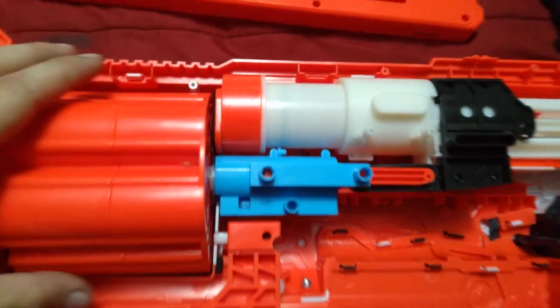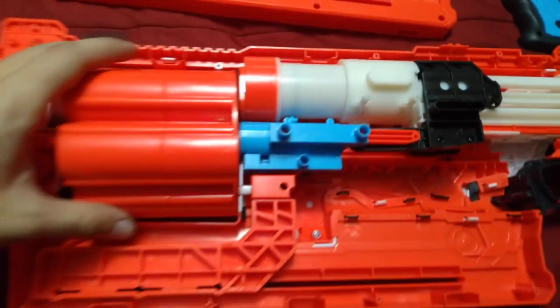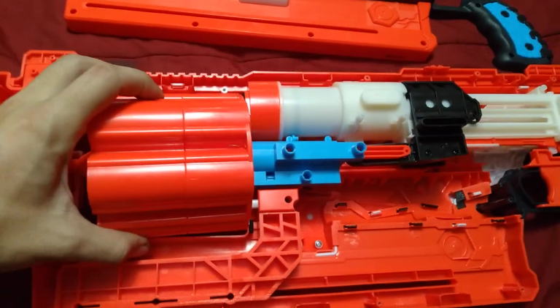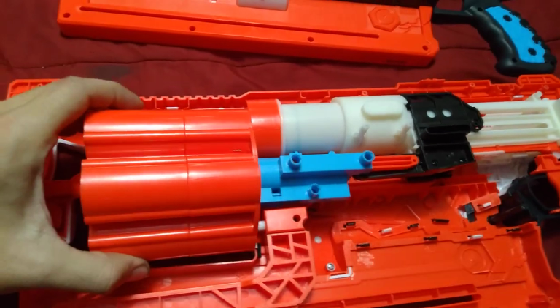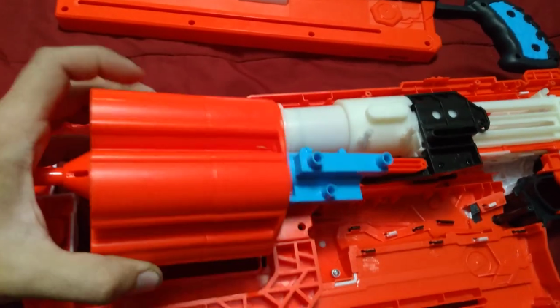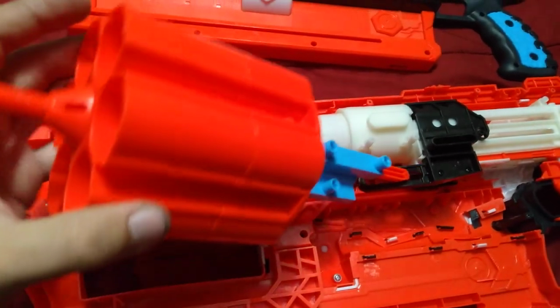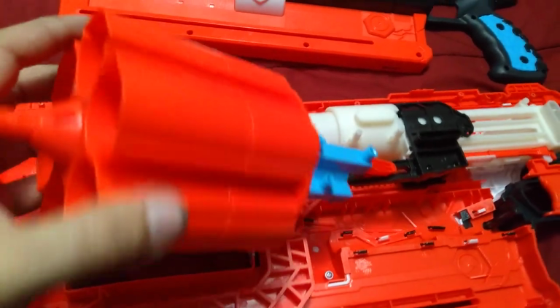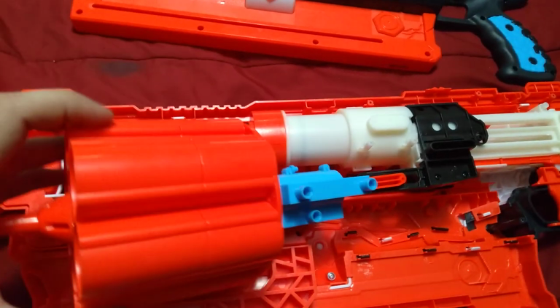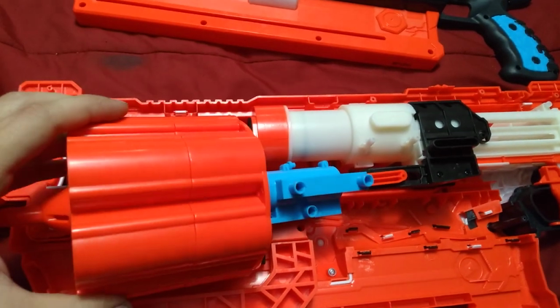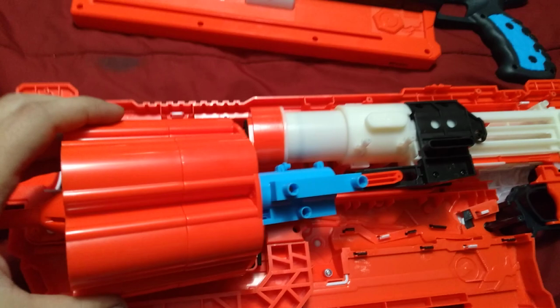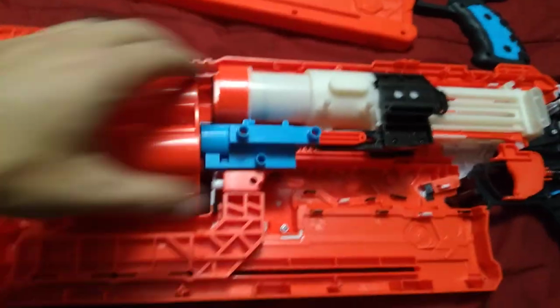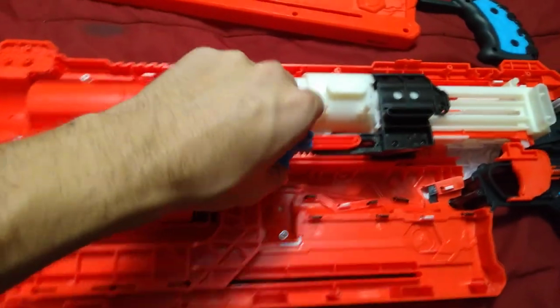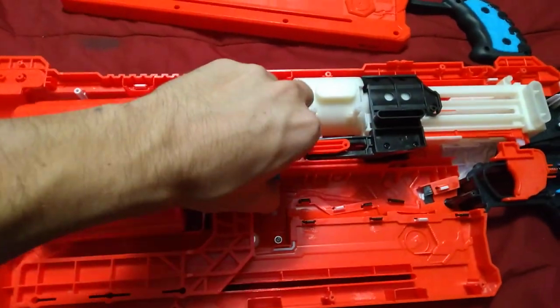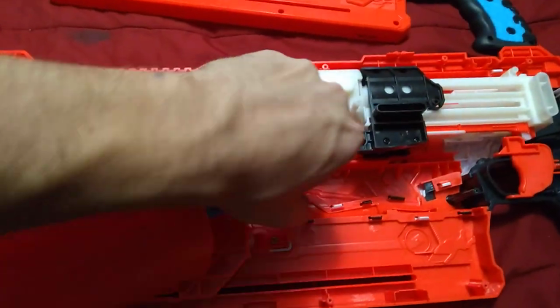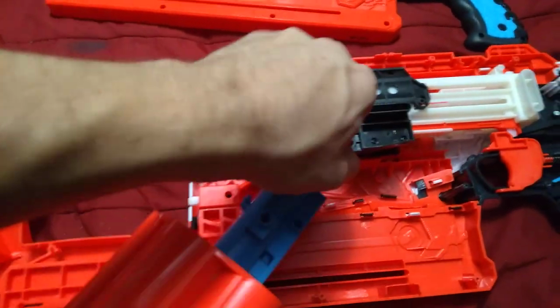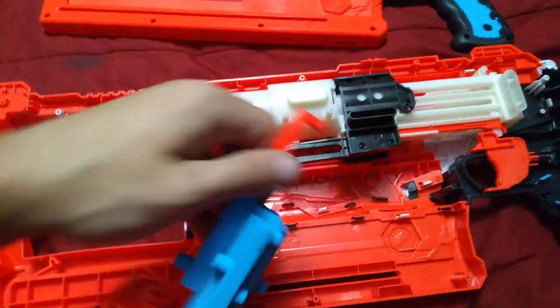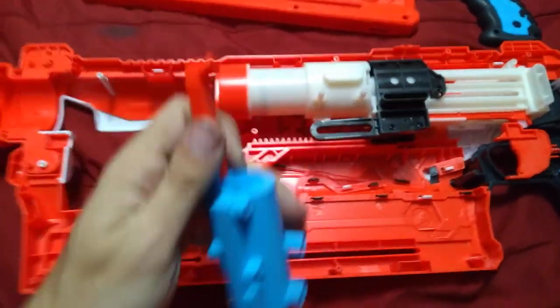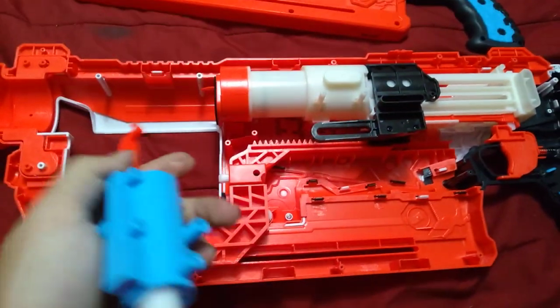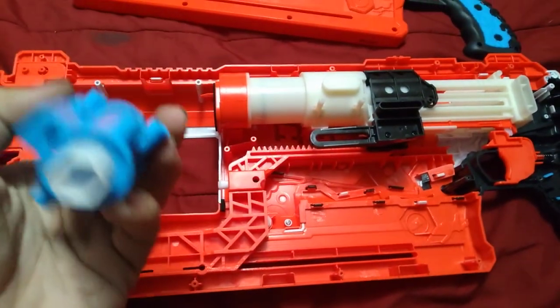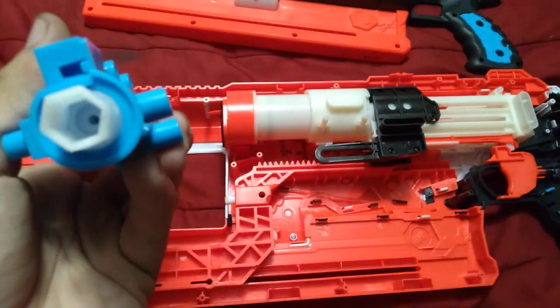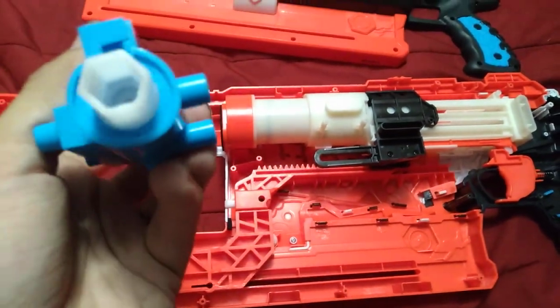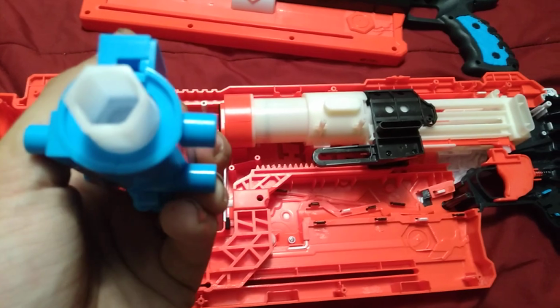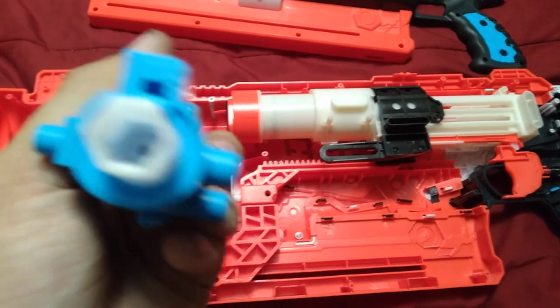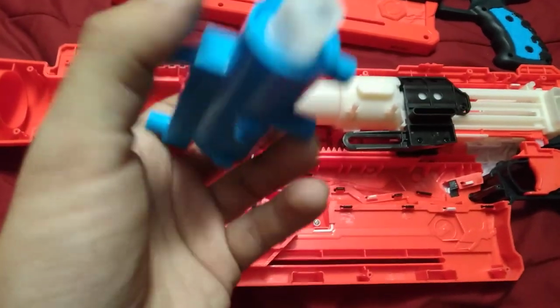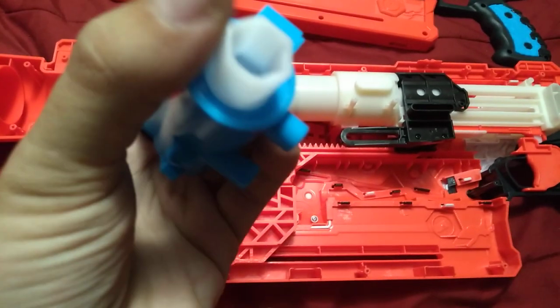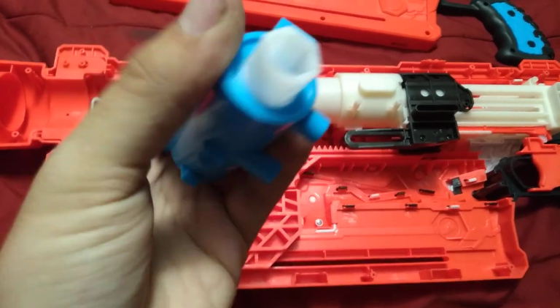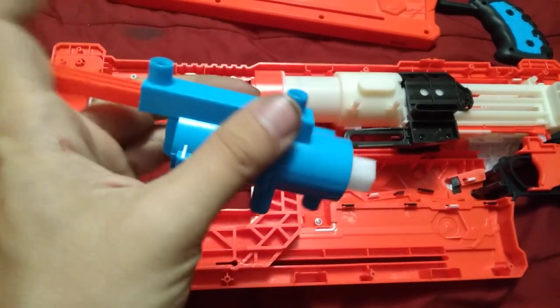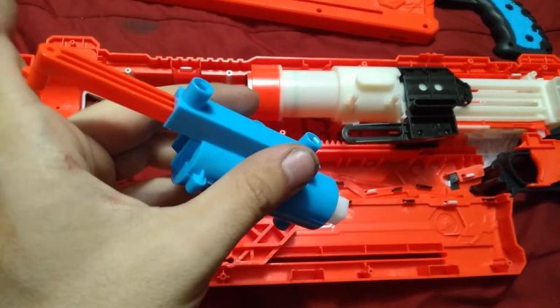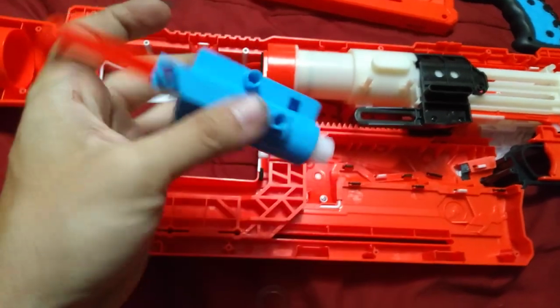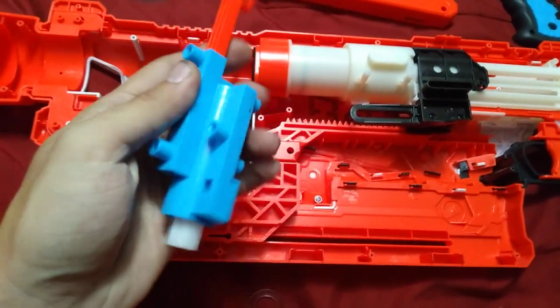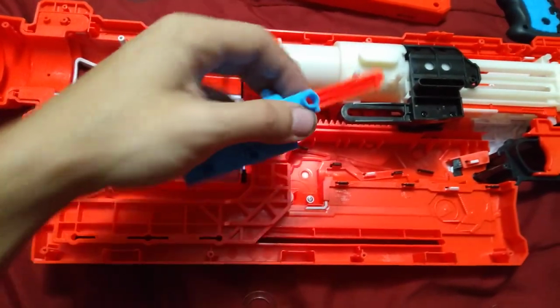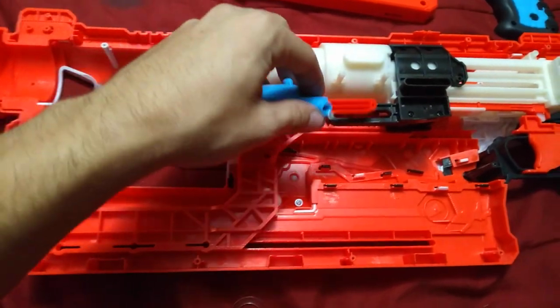A very fun thing though is how dense and strong that rotation mech is right there. As I will show, a whole little assembly.